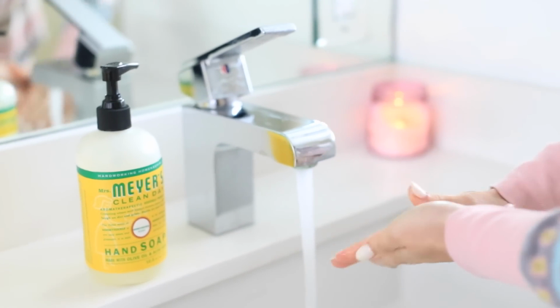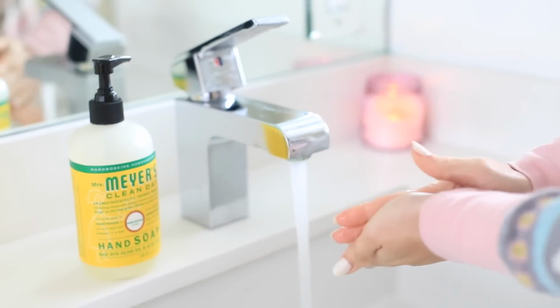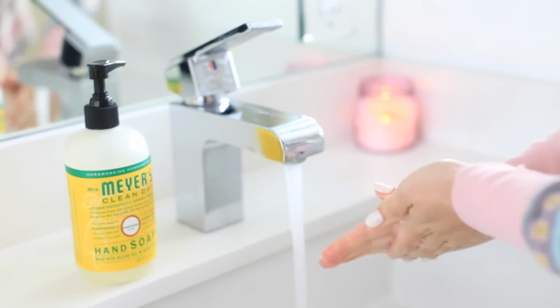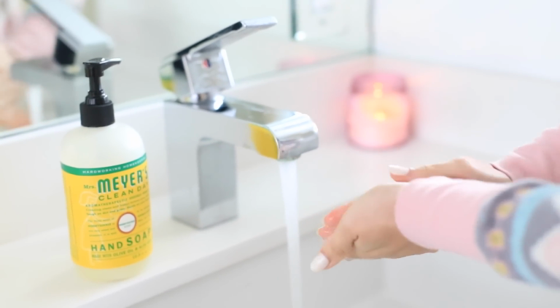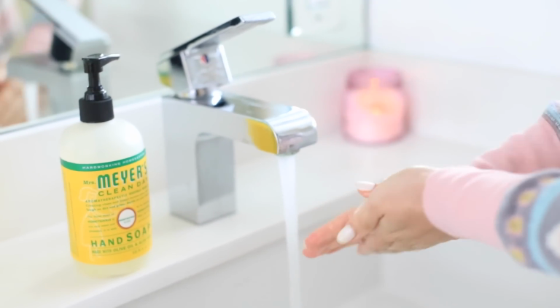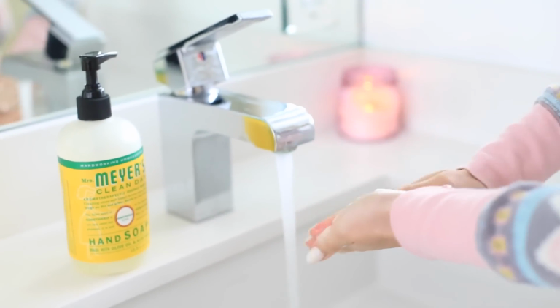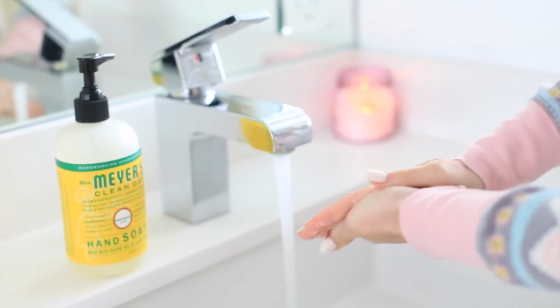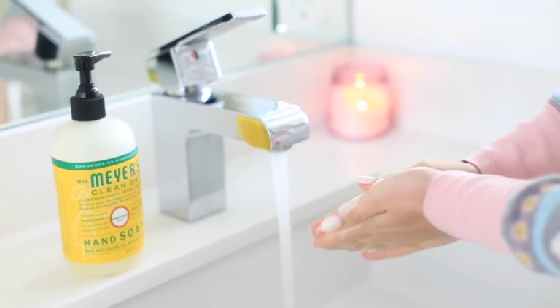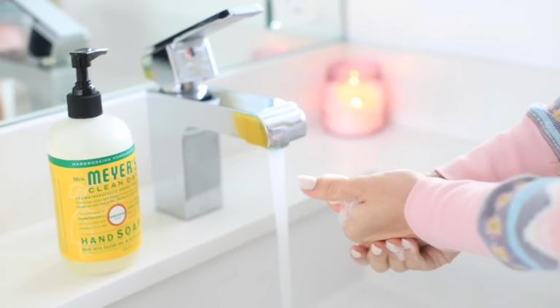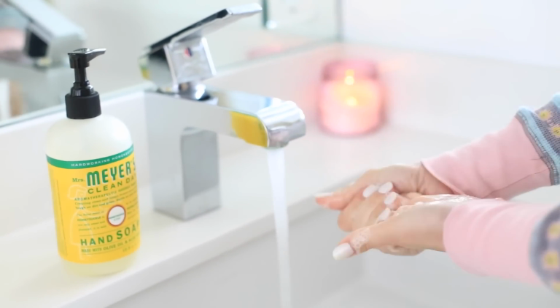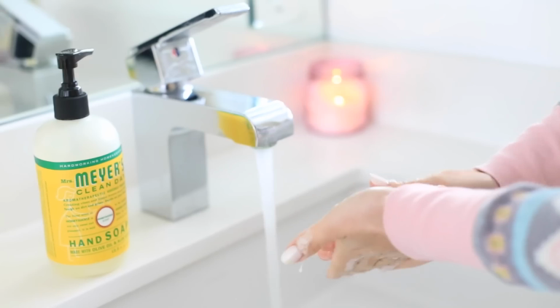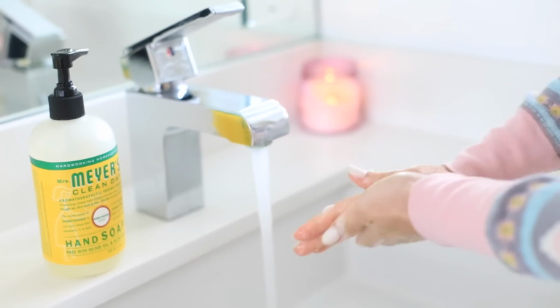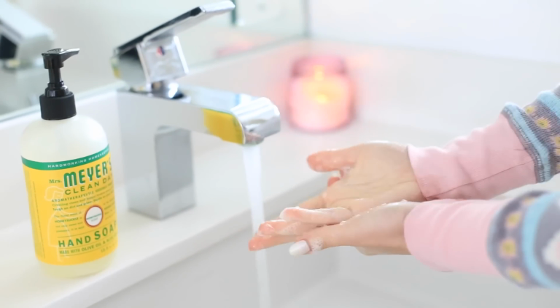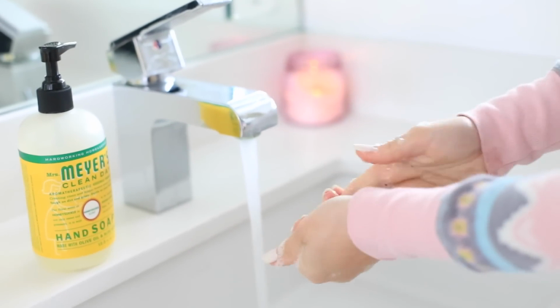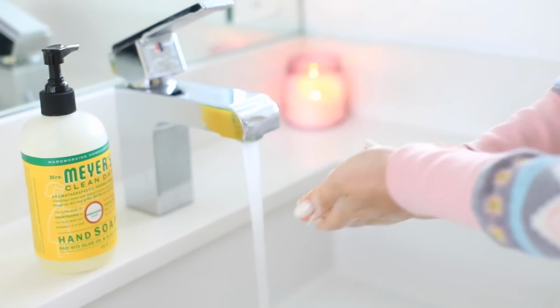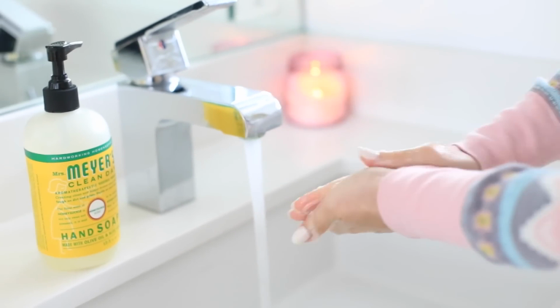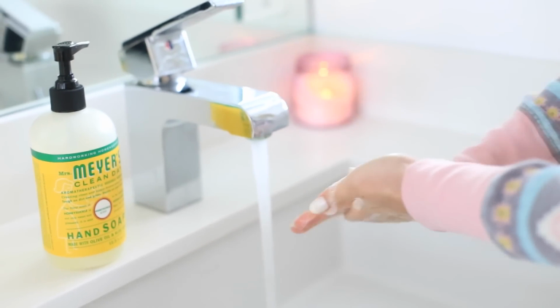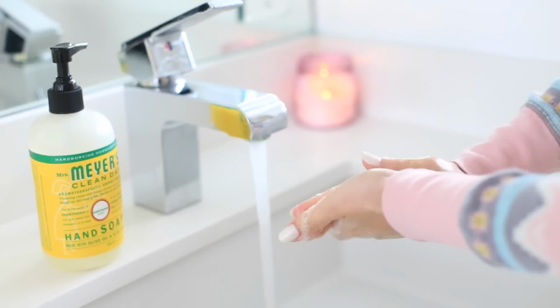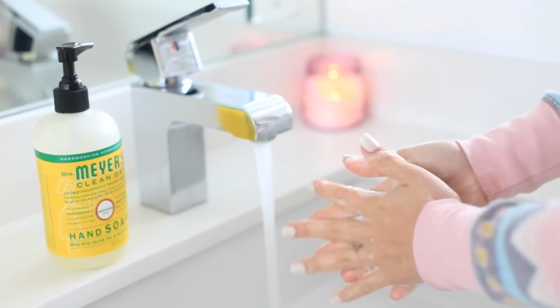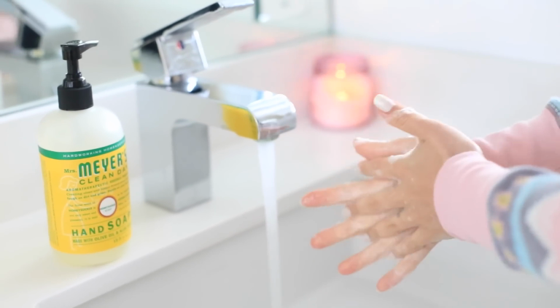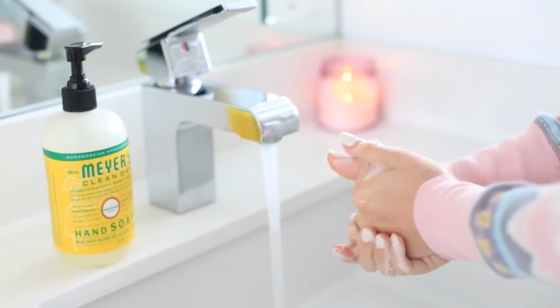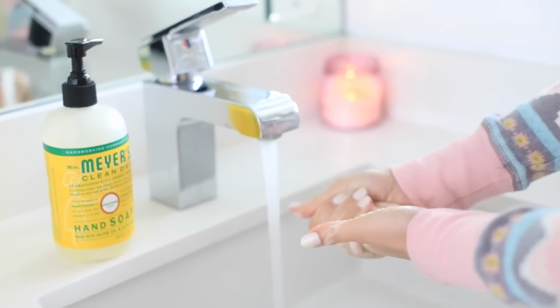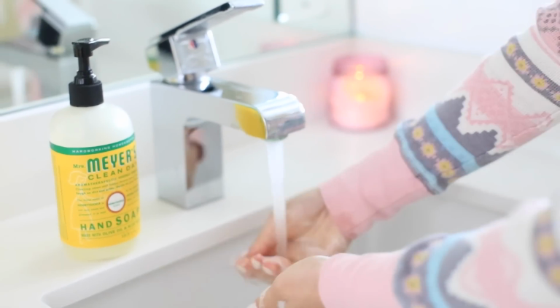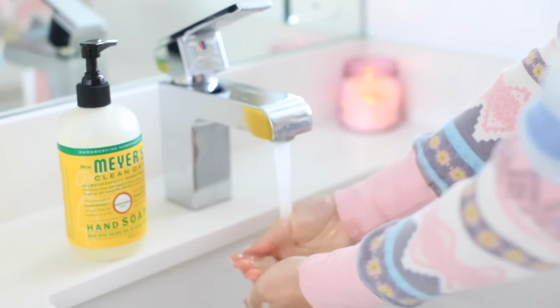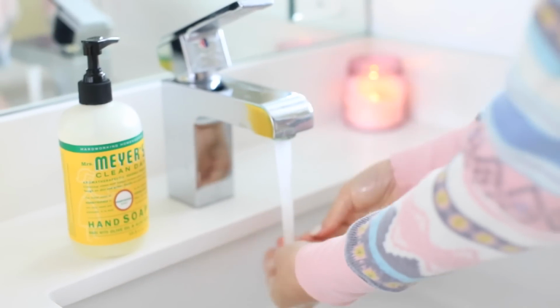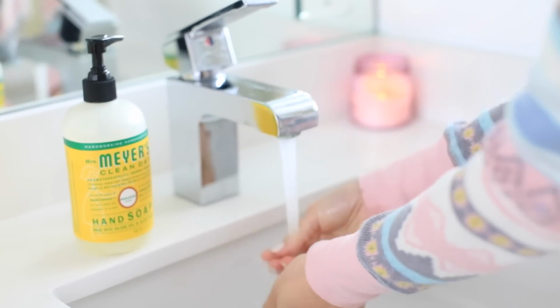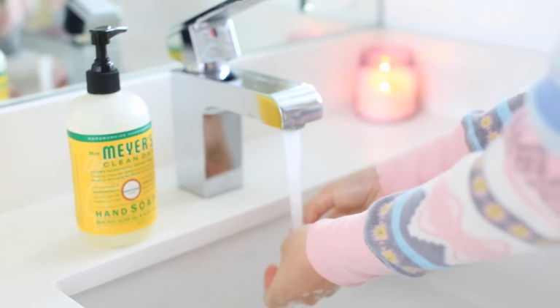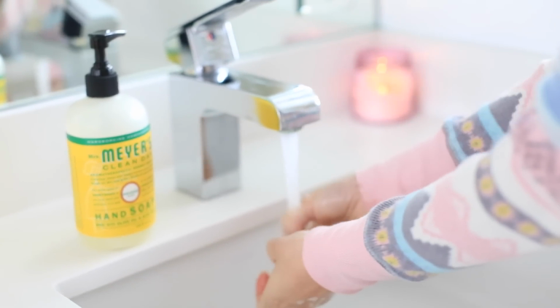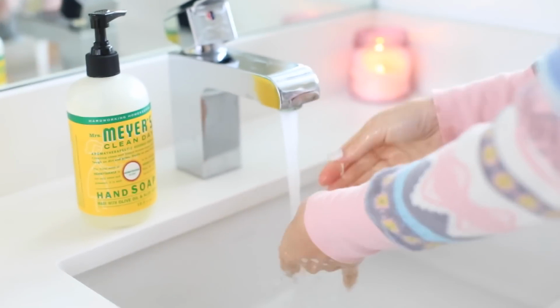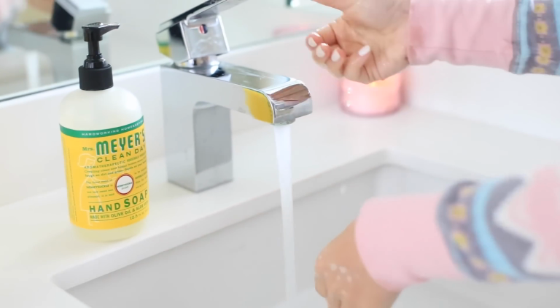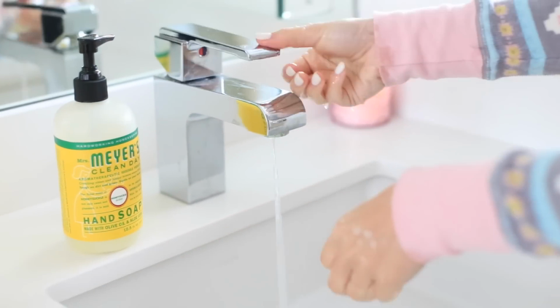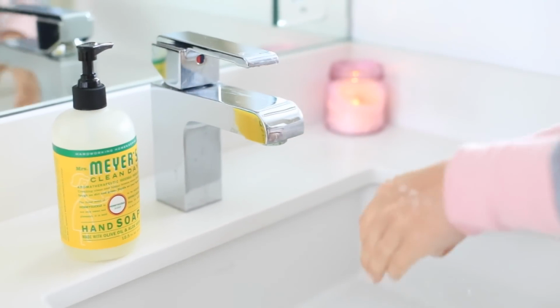I try to wash my hands and keep them really clean so I don't spread my sickness to my son. So far he hasn't gotten it, and my husband hasn't either. I try to wash my hands especially before going to make myself something to eat.